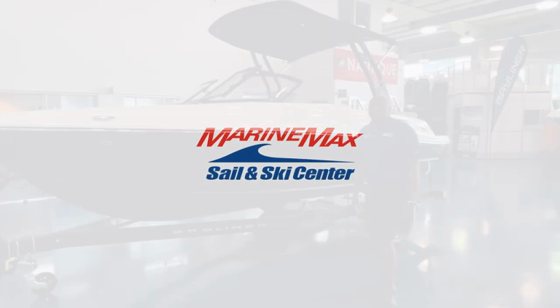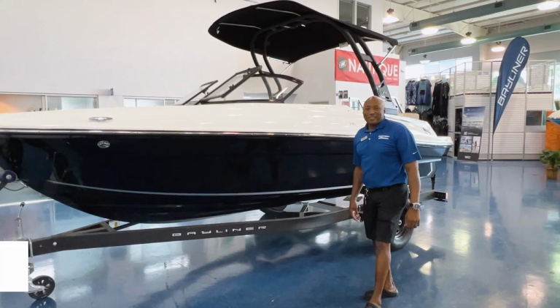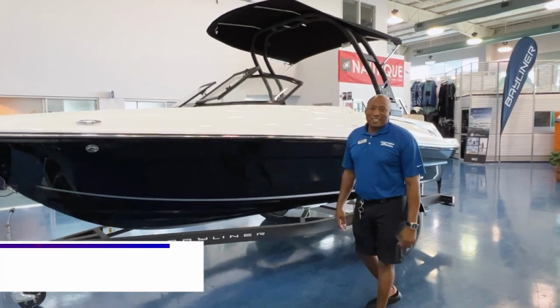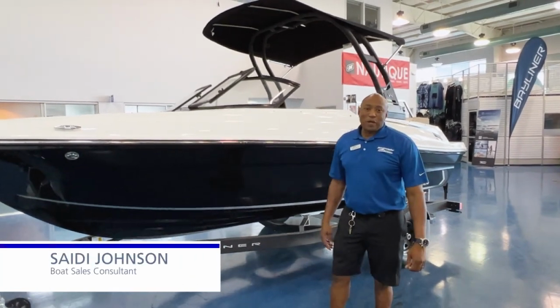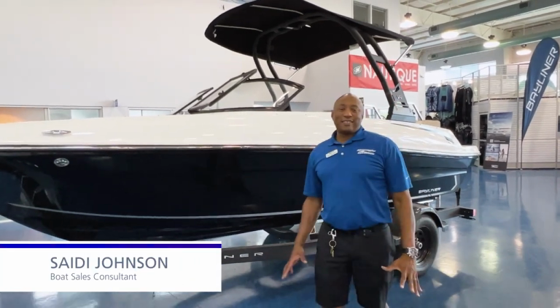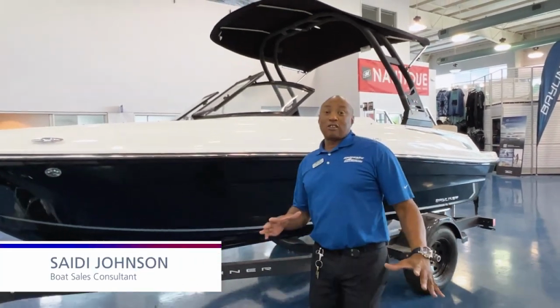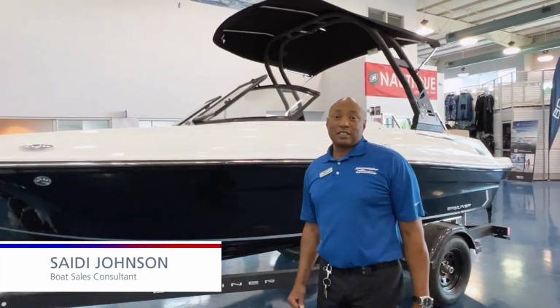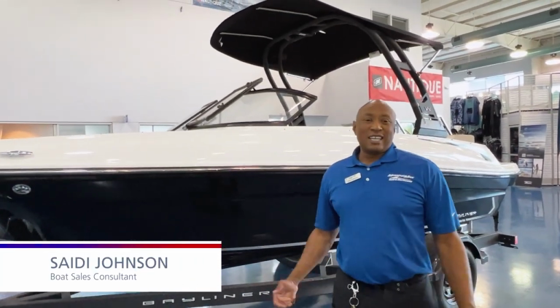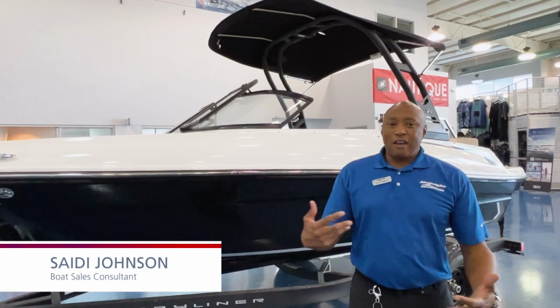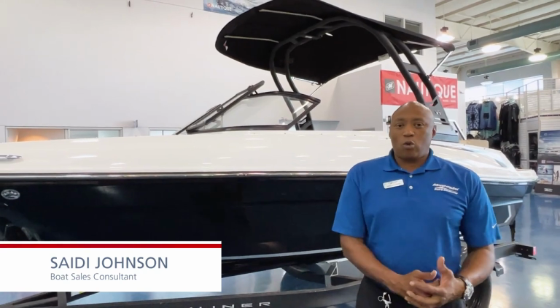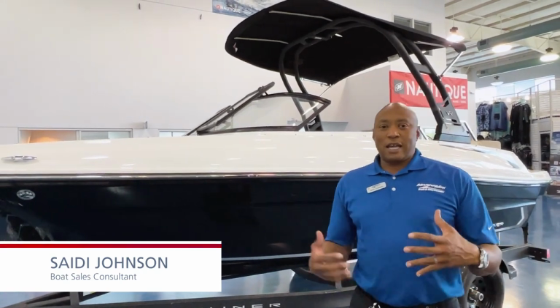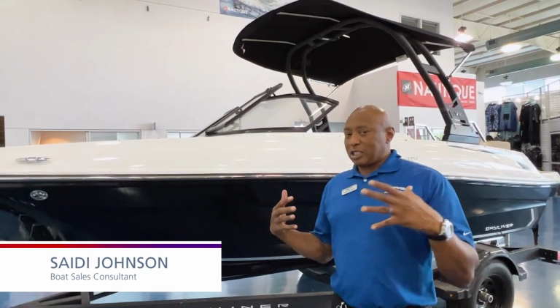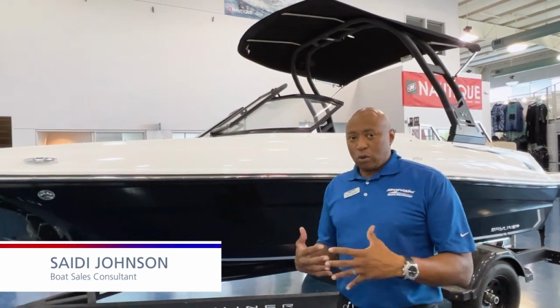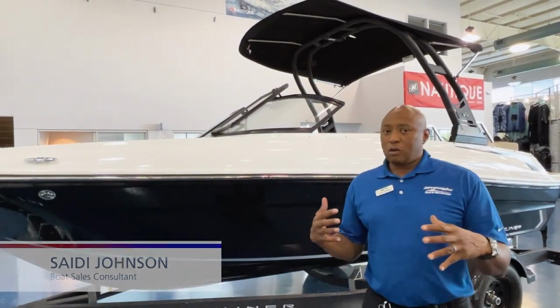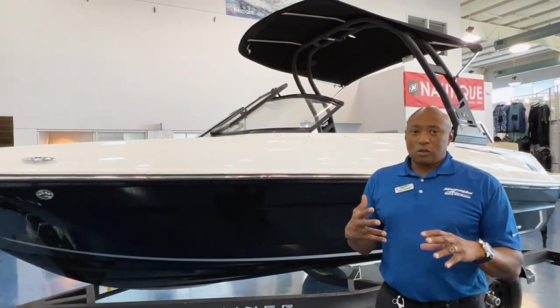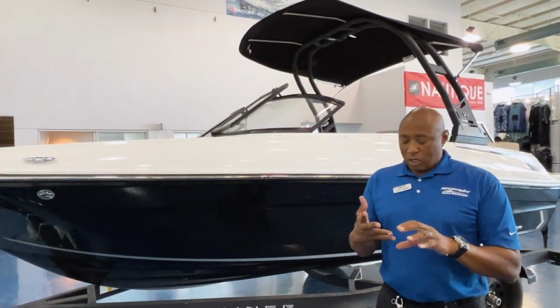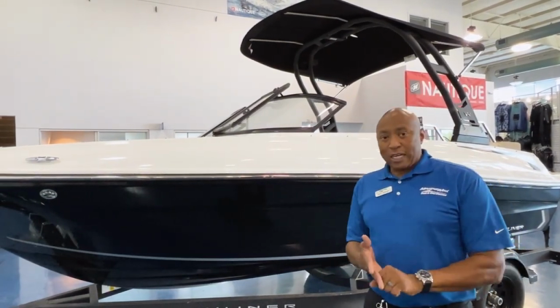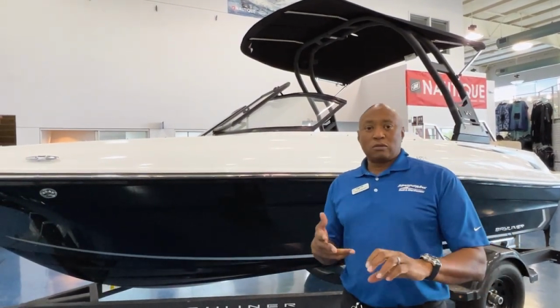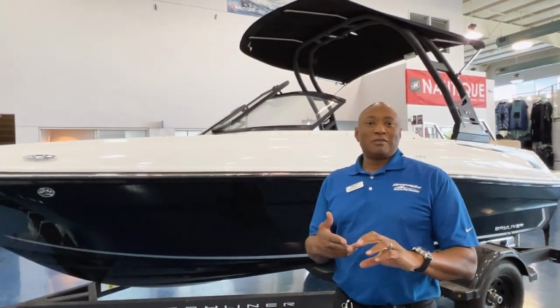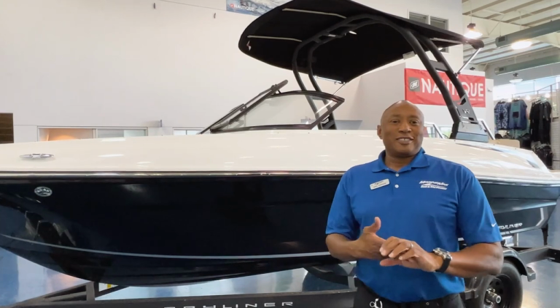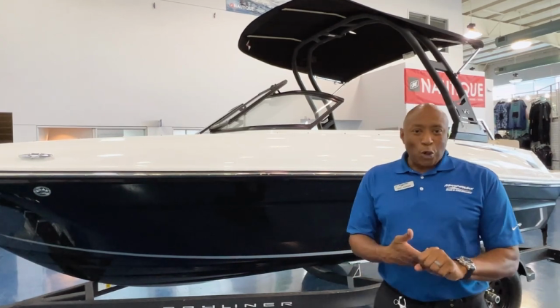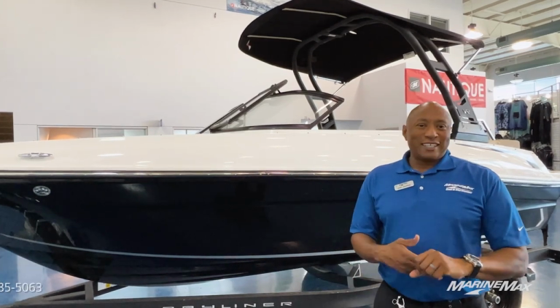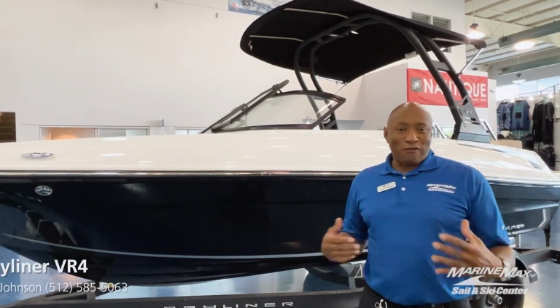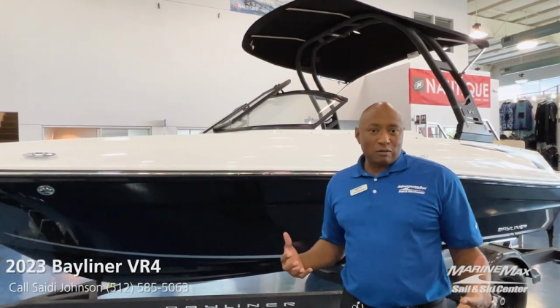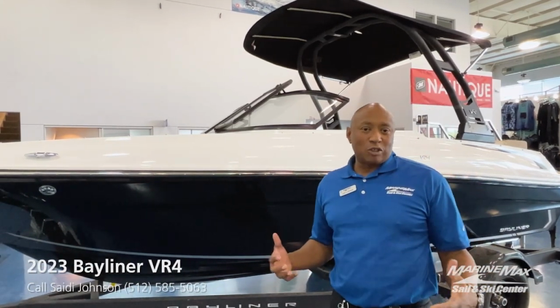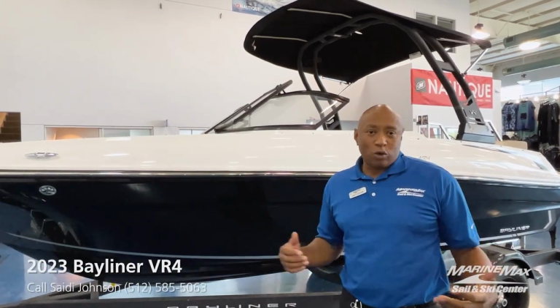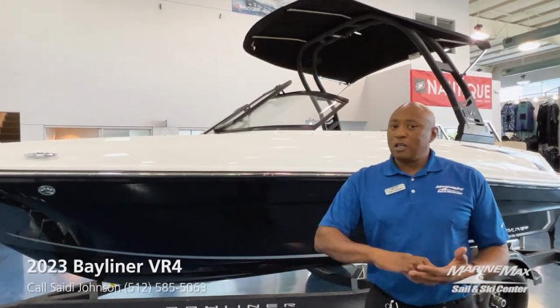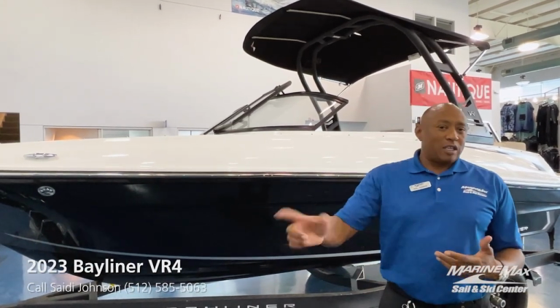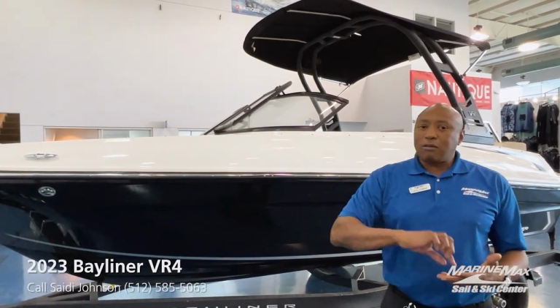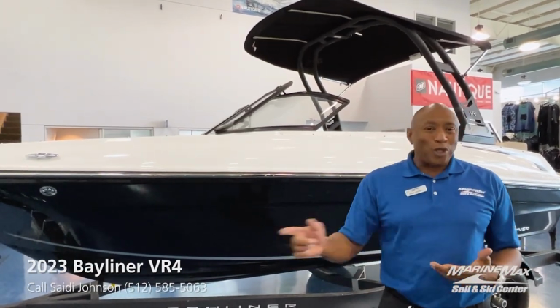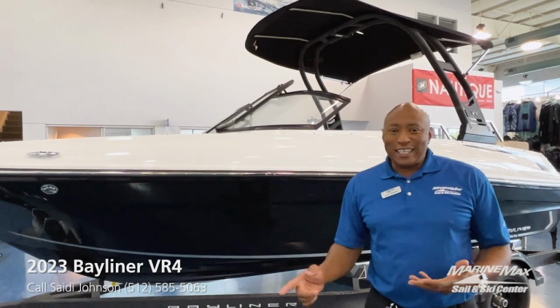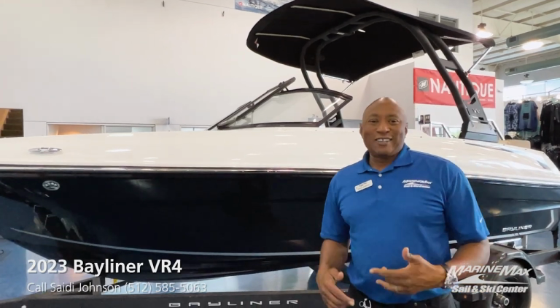Hey folks, Sandy Johnson, Marine Max Sailing Skiing Austin, Texas. Have you ever wanted to have just a simple, manageable, sporty, fun boat that you can ski on the water, get in and out pretty quickly?